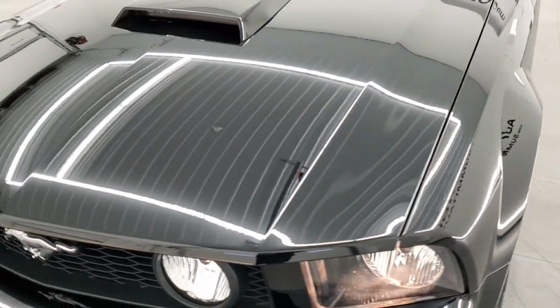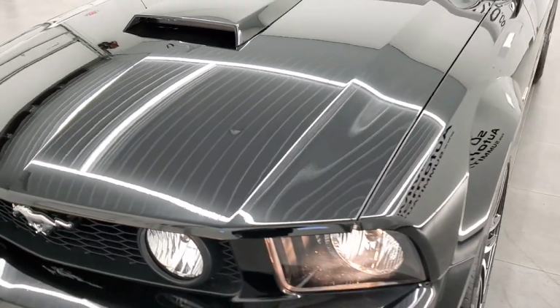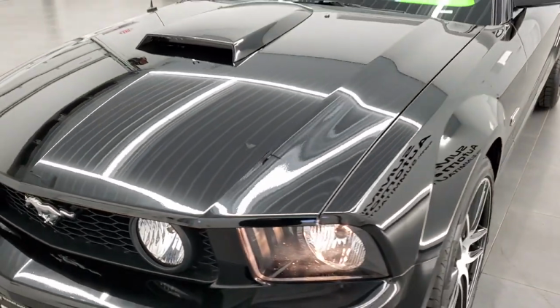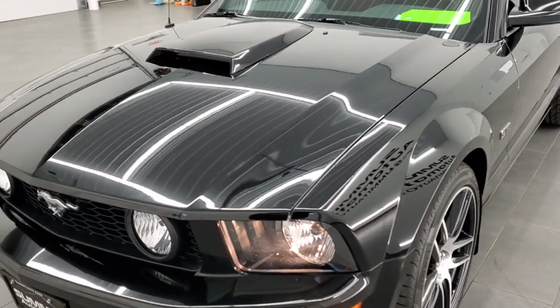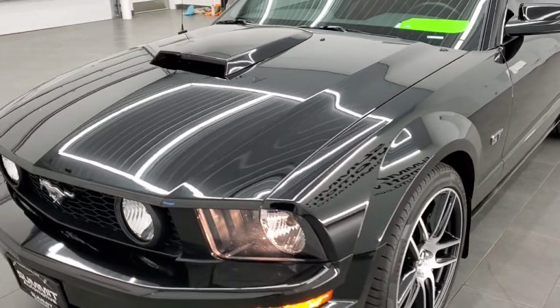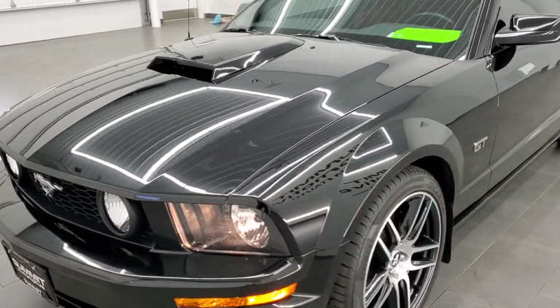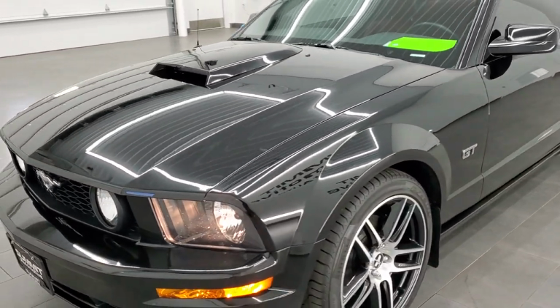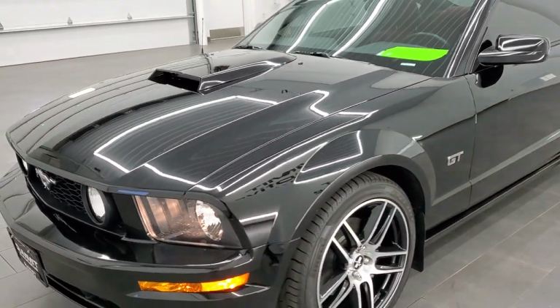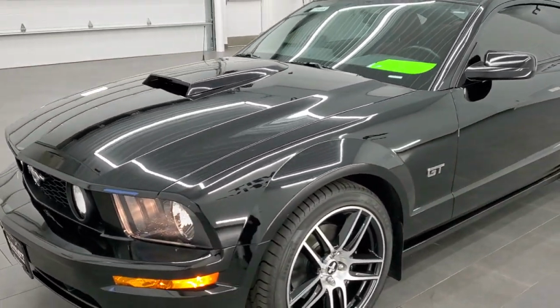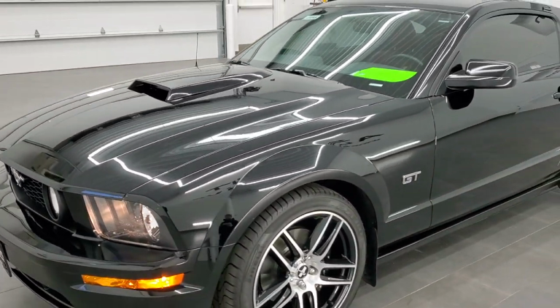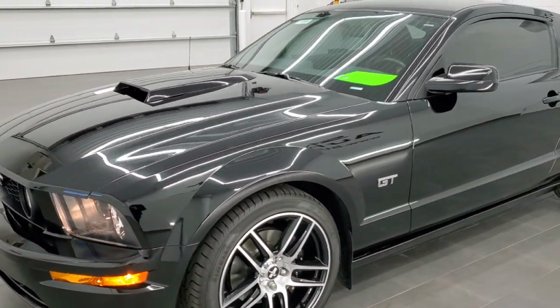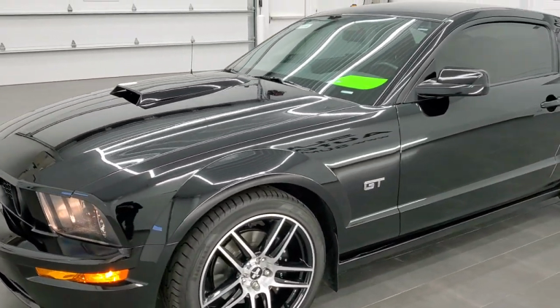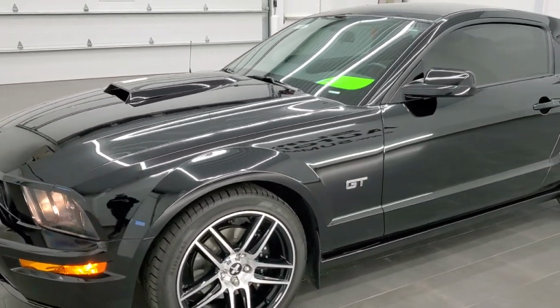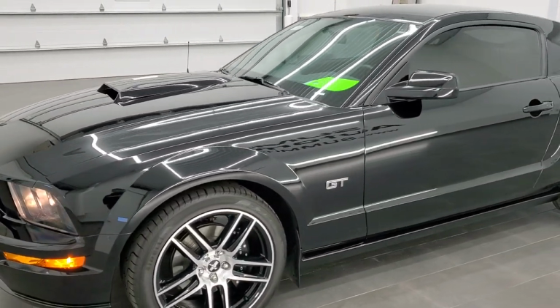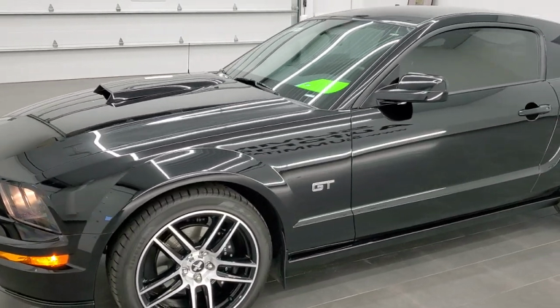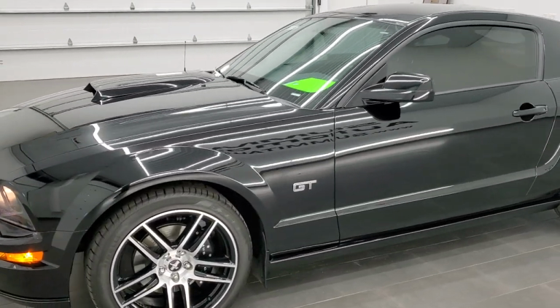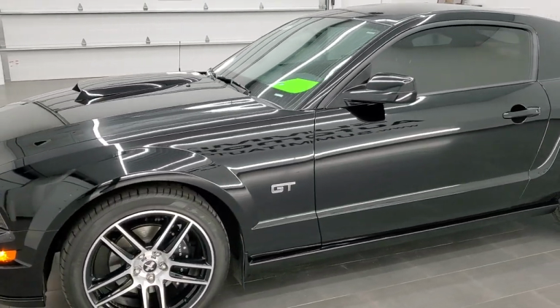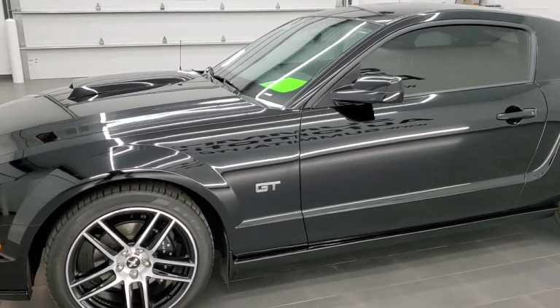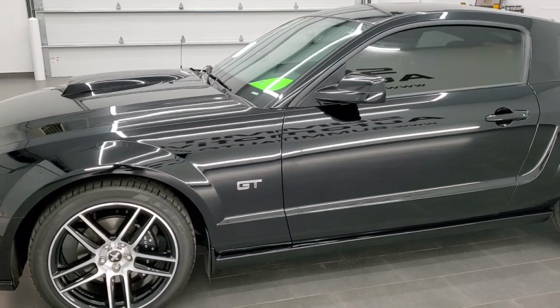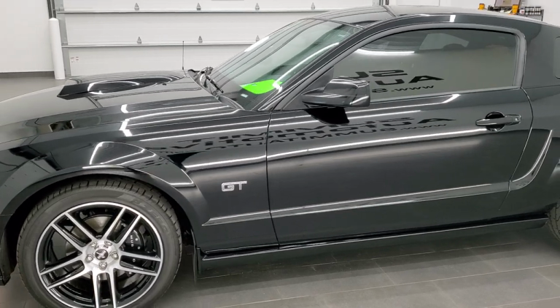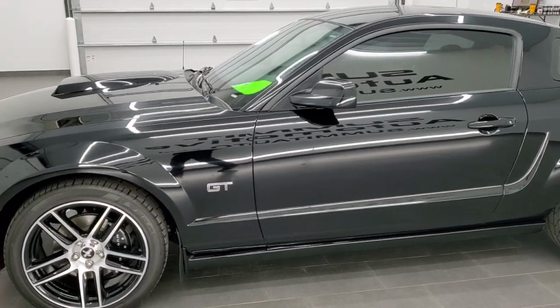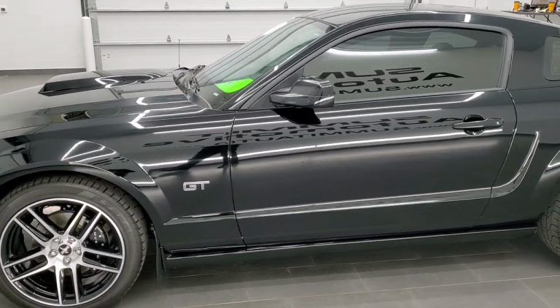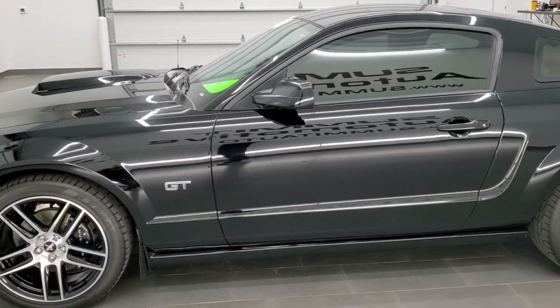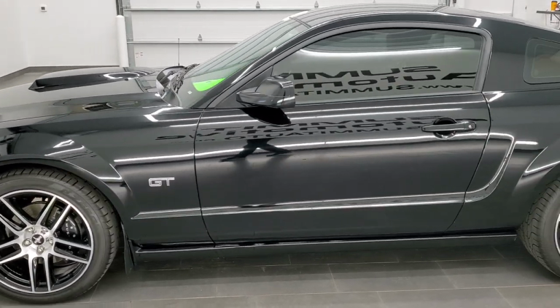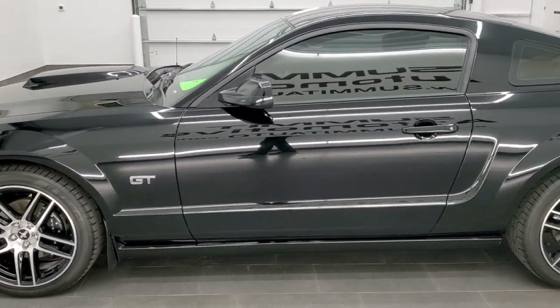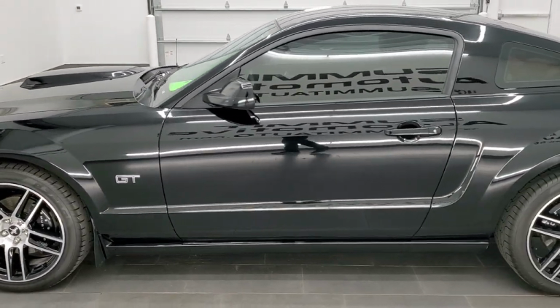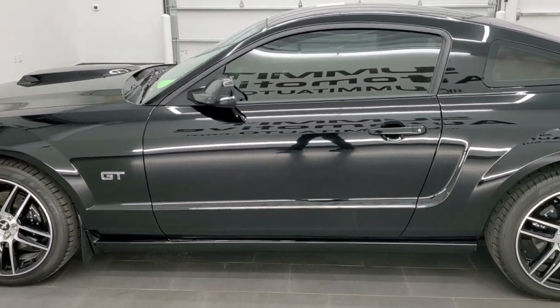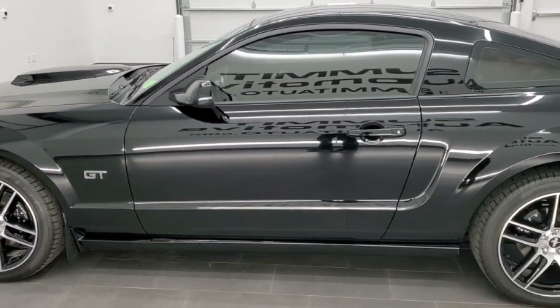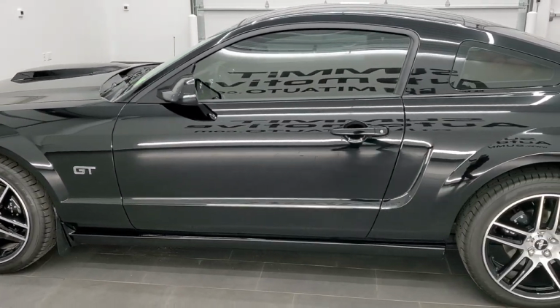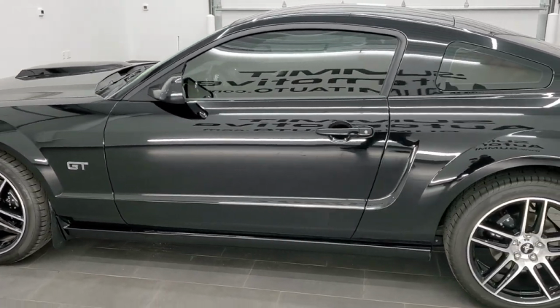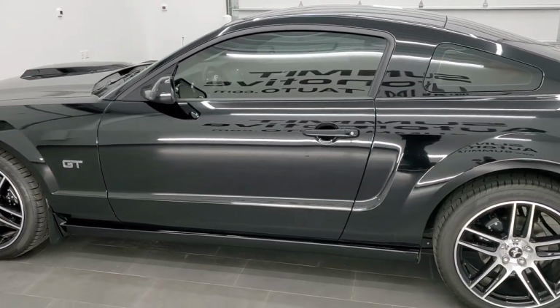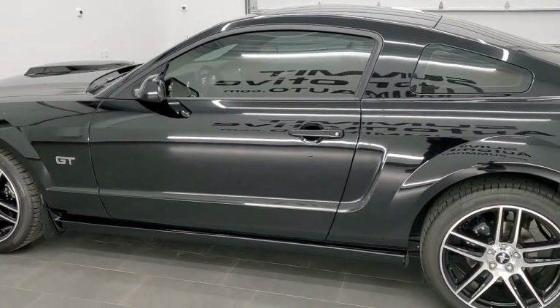So we'll do one more final walk around for you. I would highly recommend this car from a quality and condition standpoint.